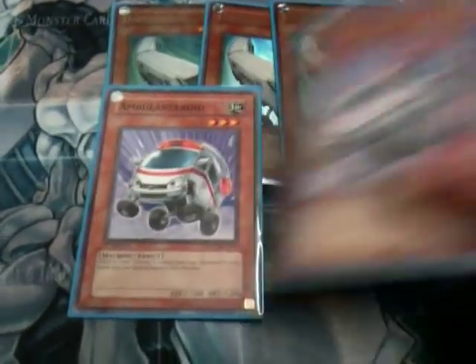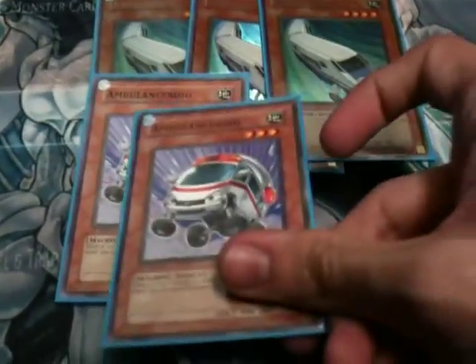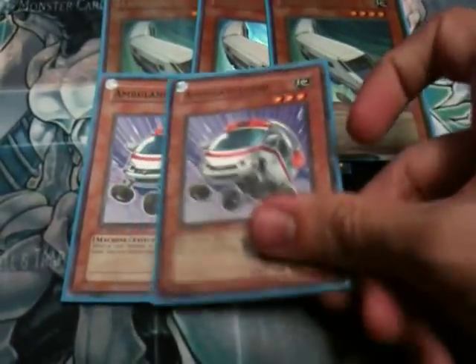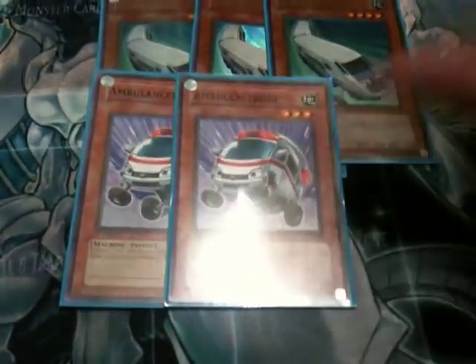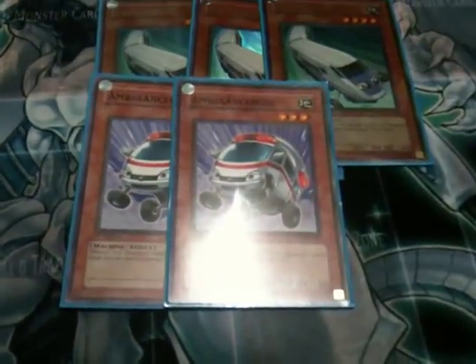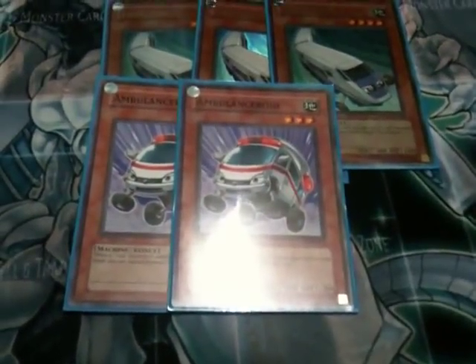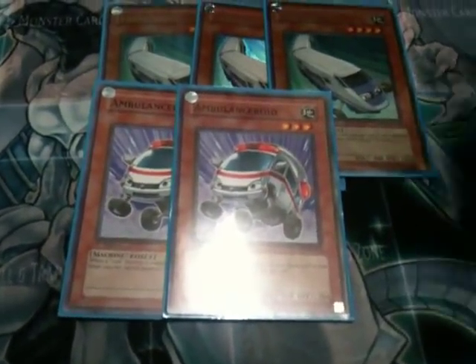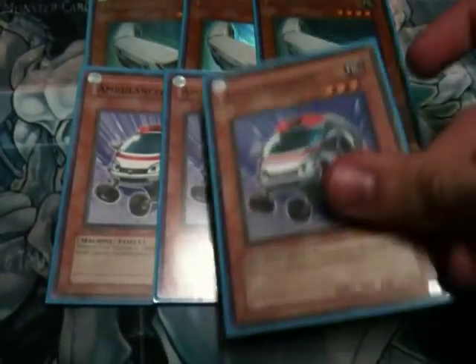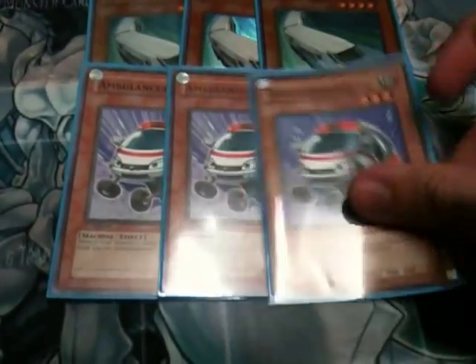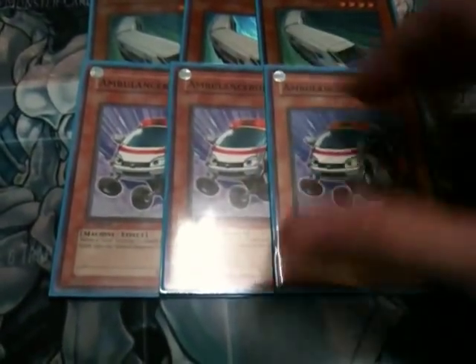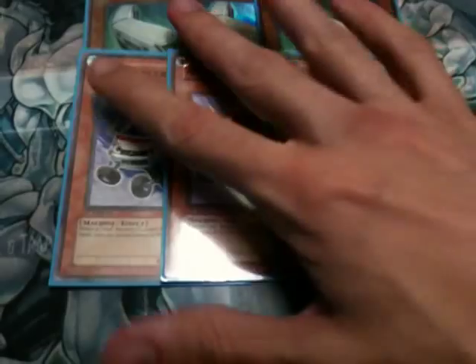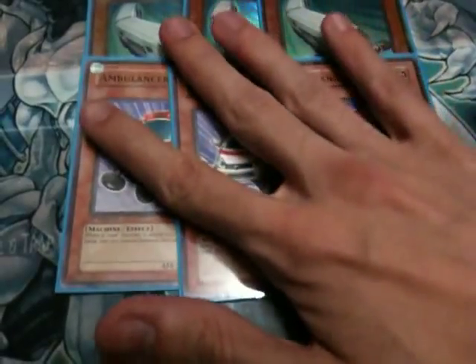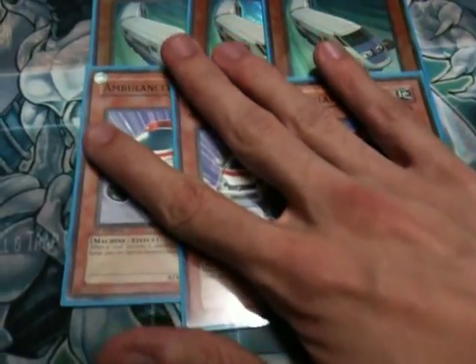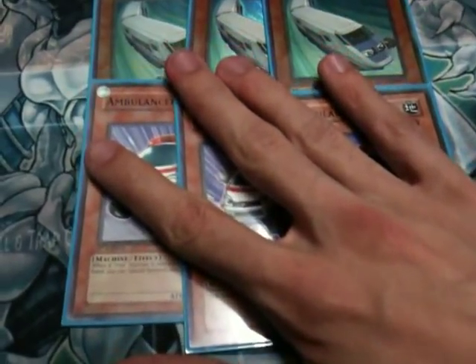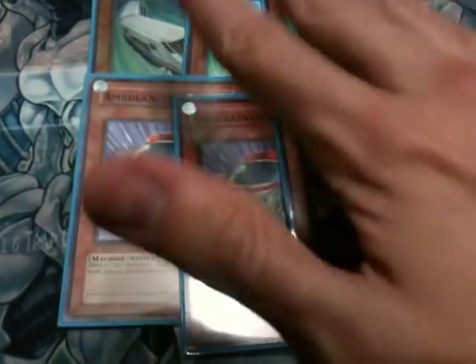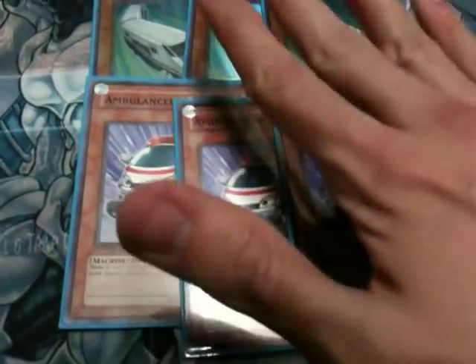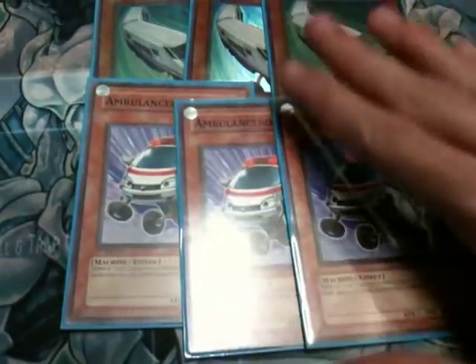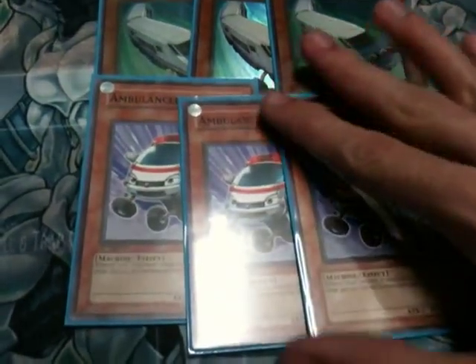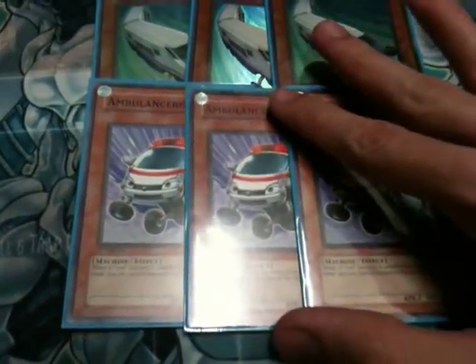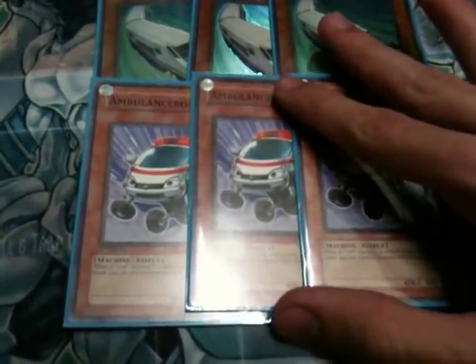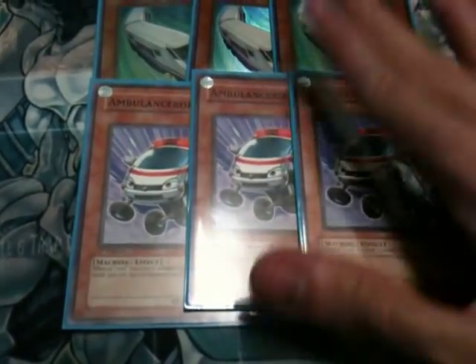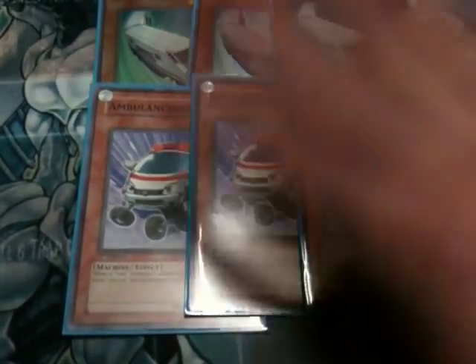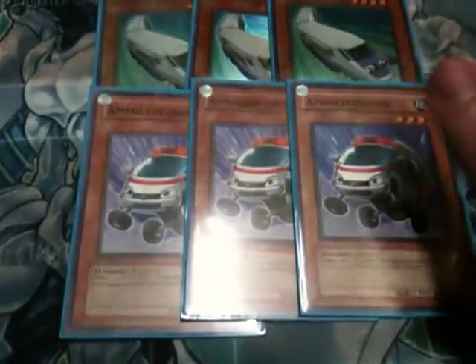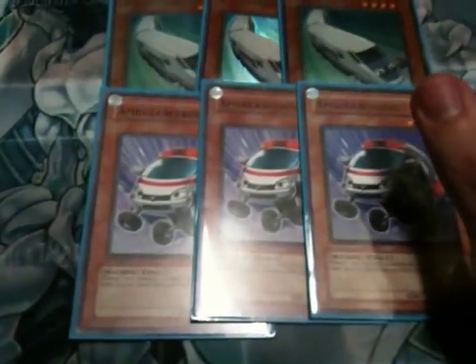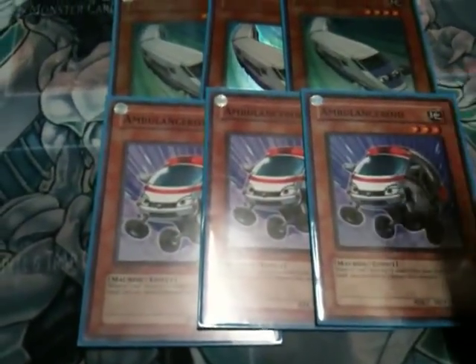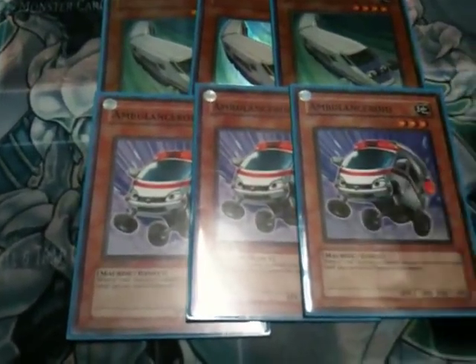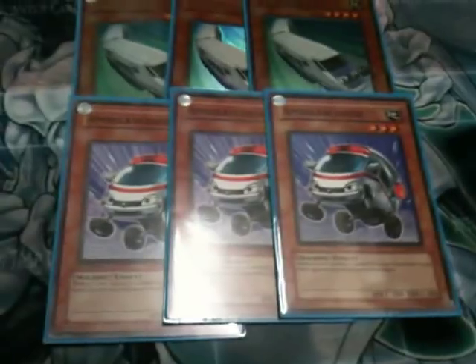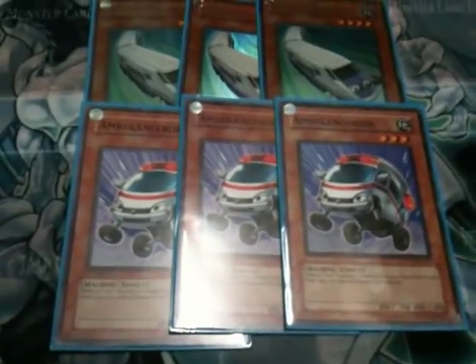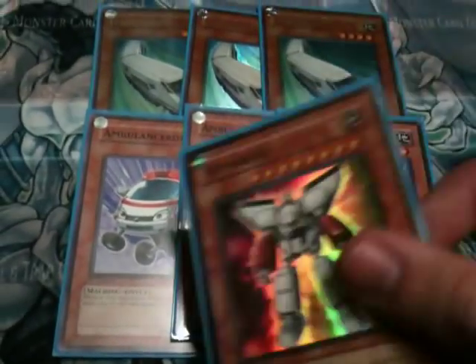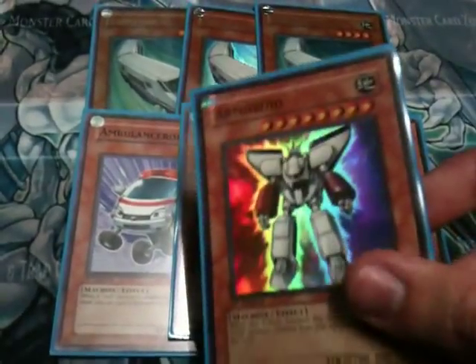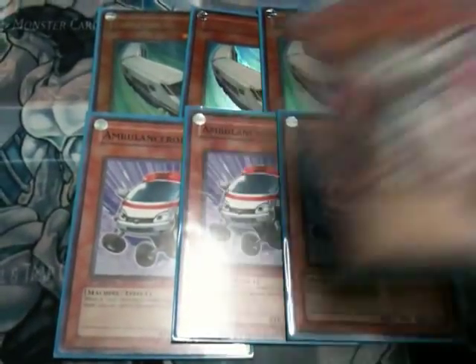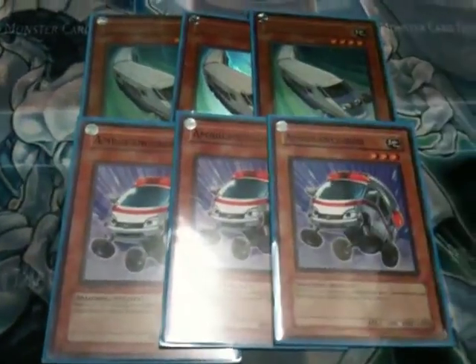Ambulance Roid — again, a Machine Duplication target. Also, when I use Express Roid to add stuff back to my hand, if I have Ambulance Roid out I can Special Summon it instead. And with things like Armoroid, that can be deadly.